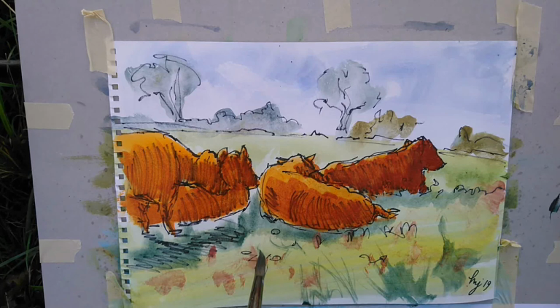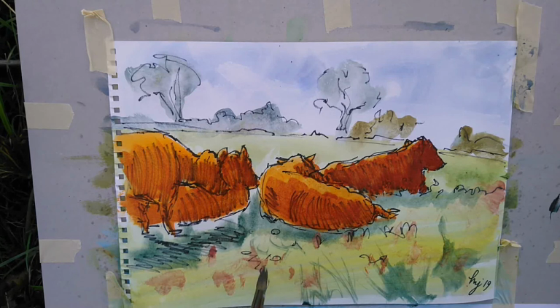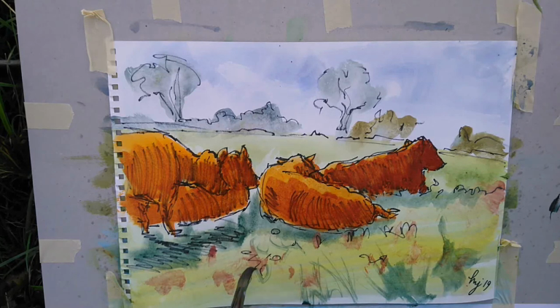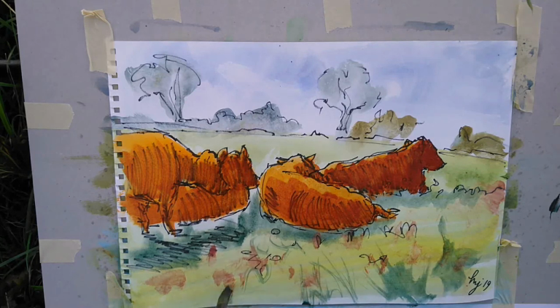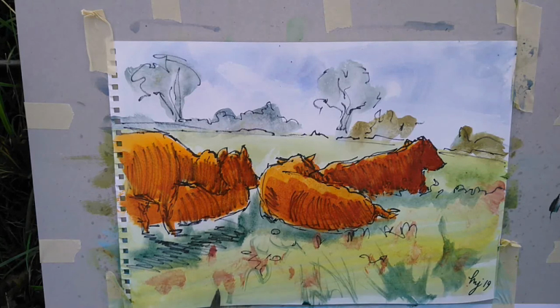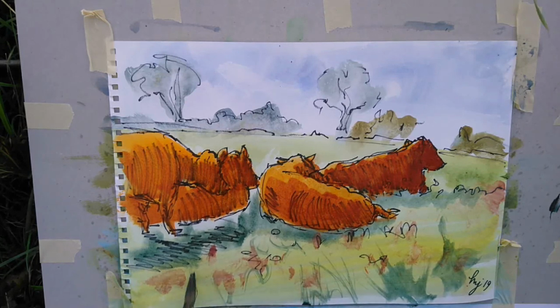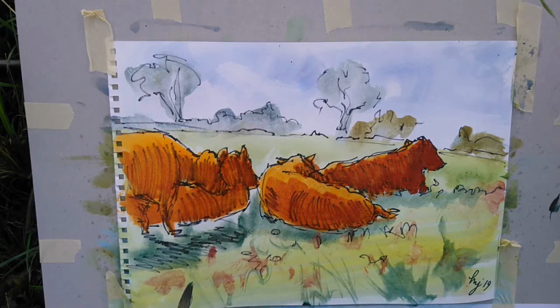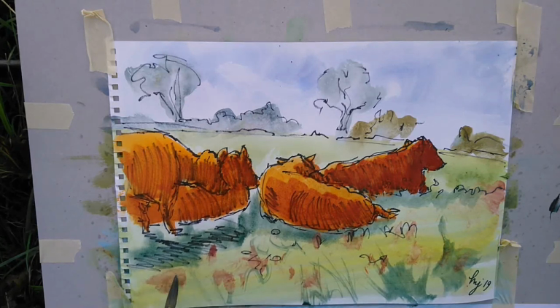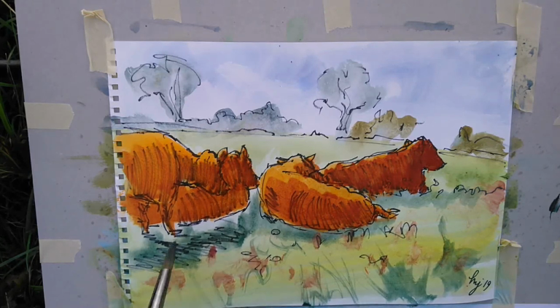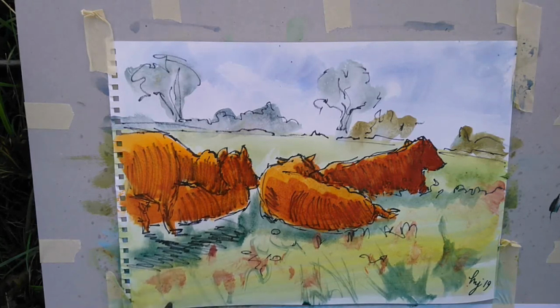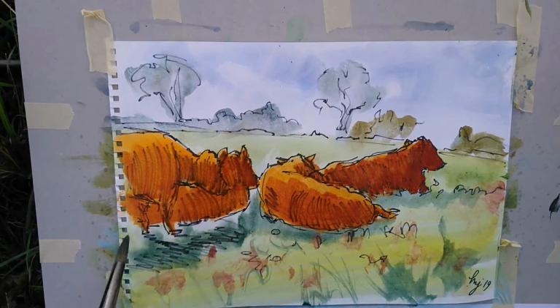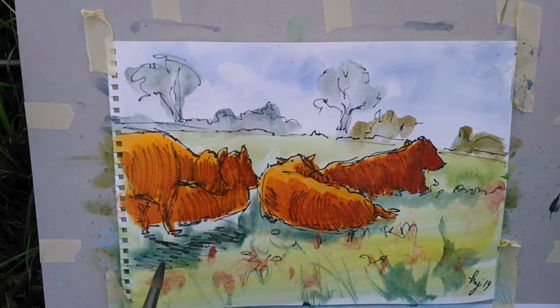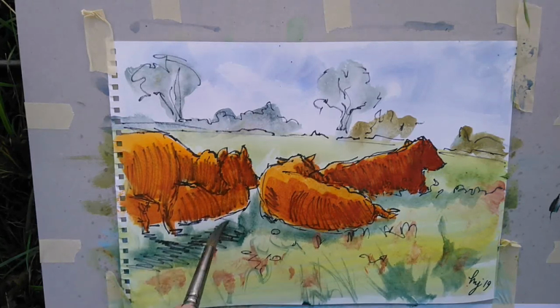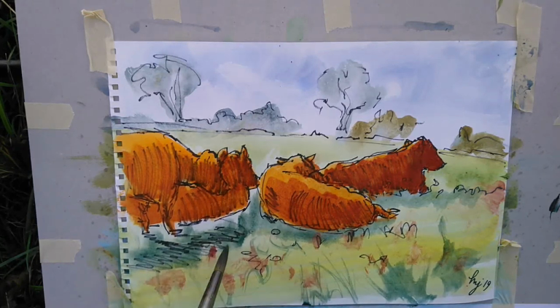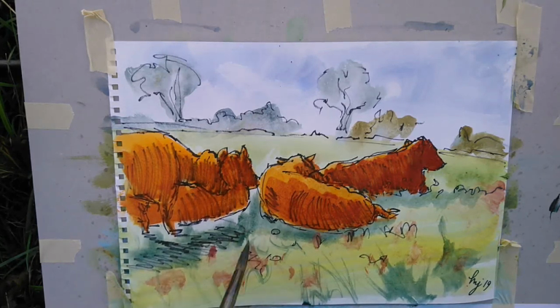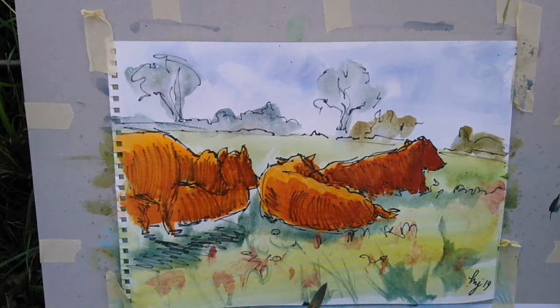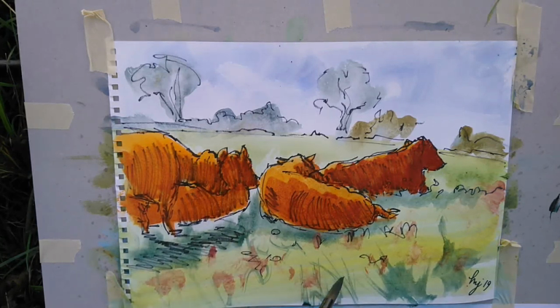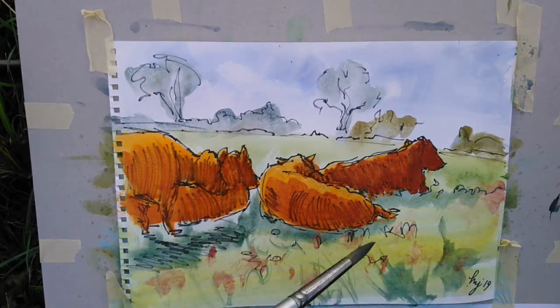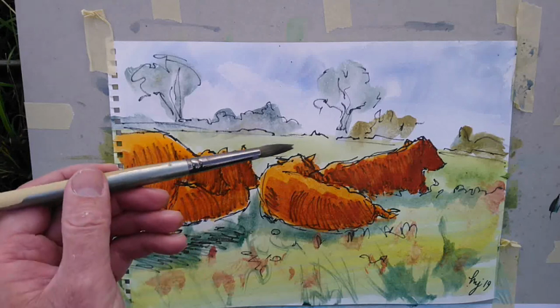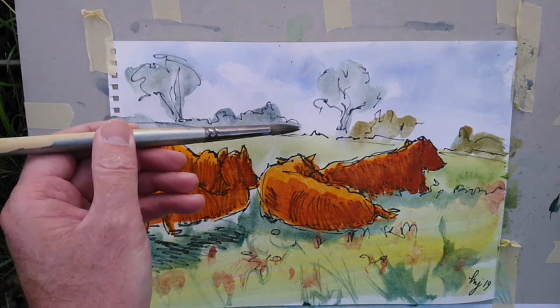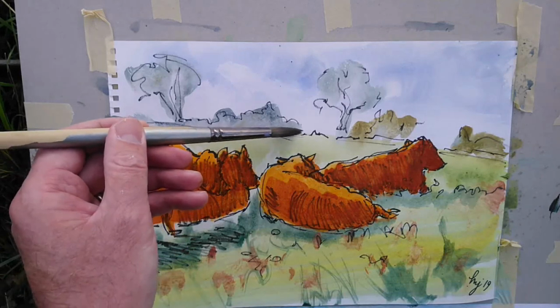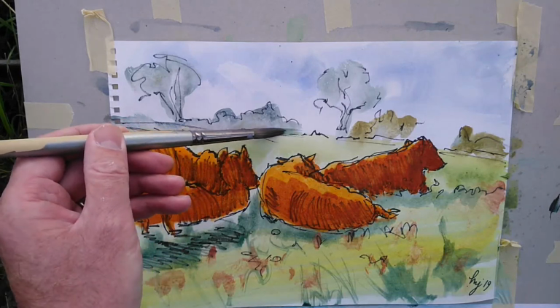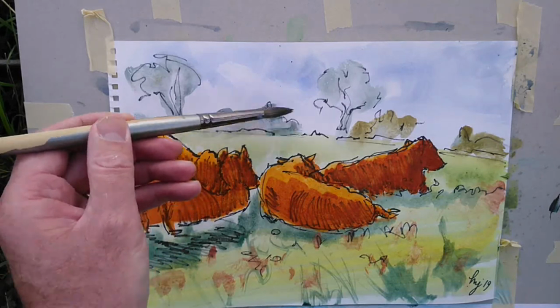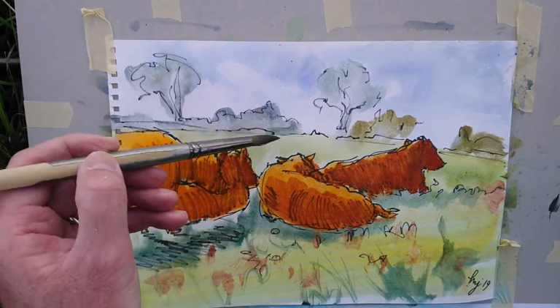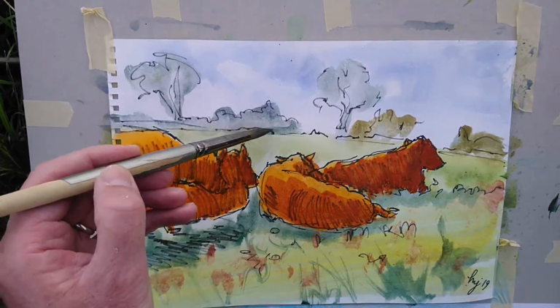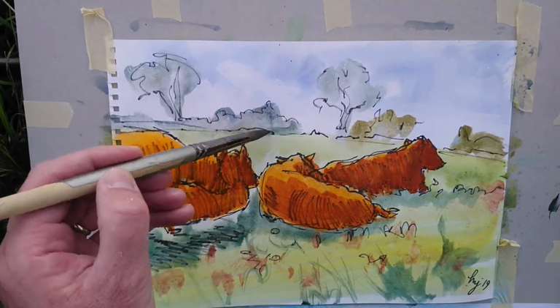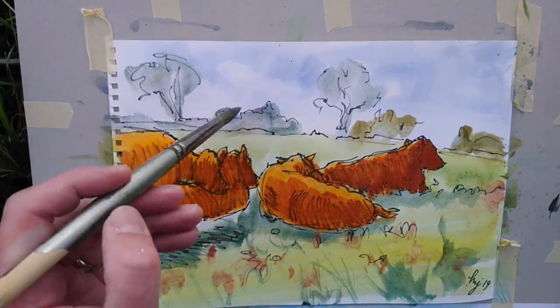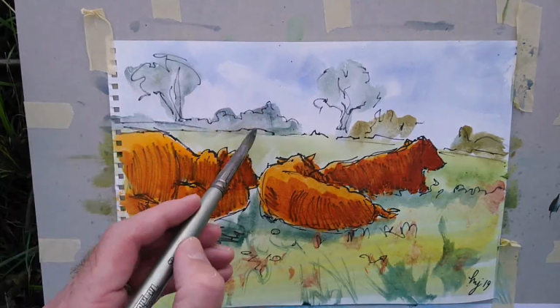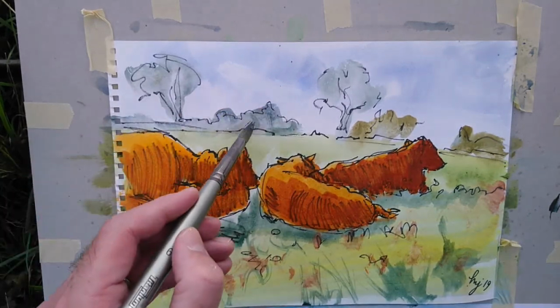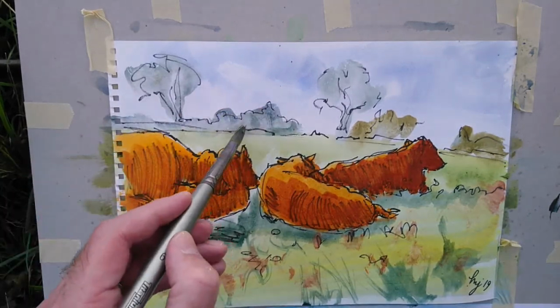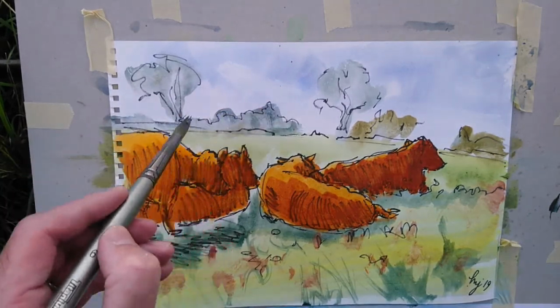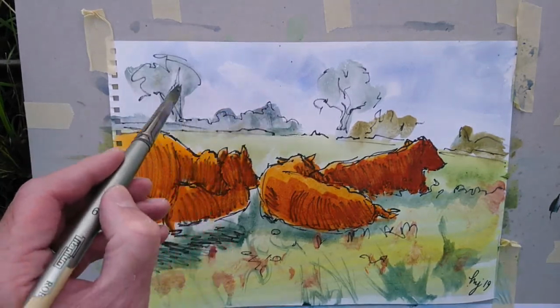As you can see I'm kind of doing a little bit of dry brush — a few expressive marks, a few wisps of grass — just to include some texture in the foreground there.